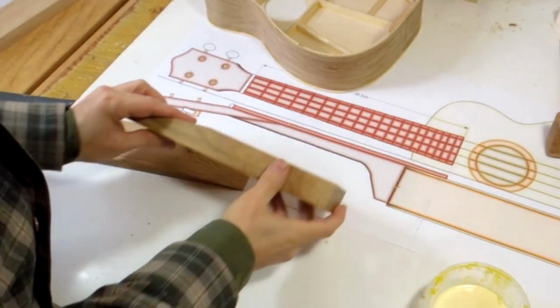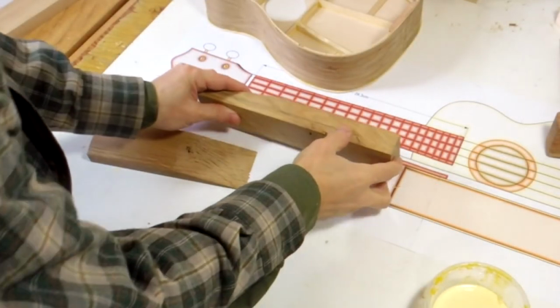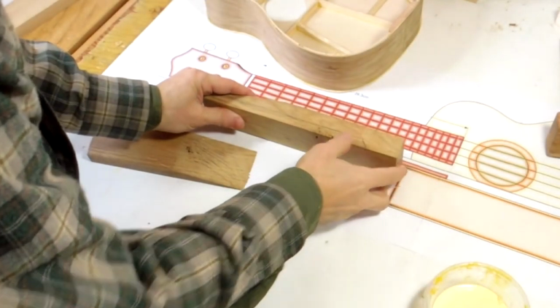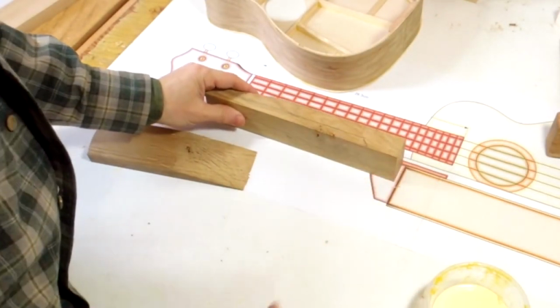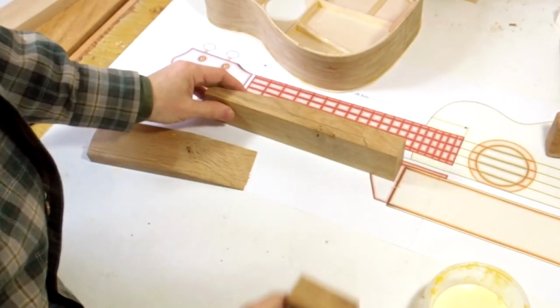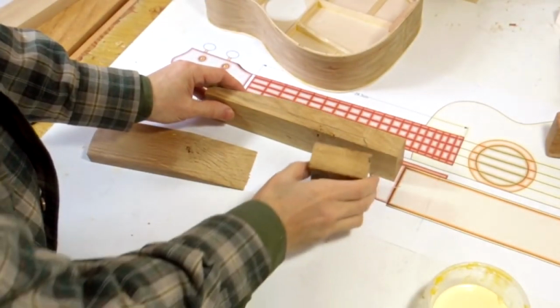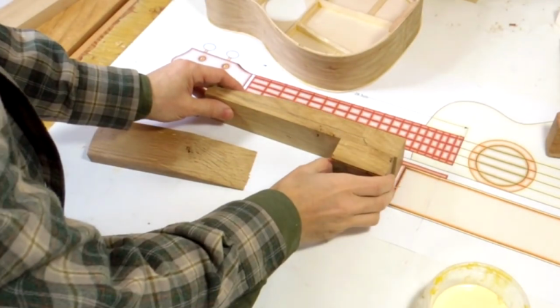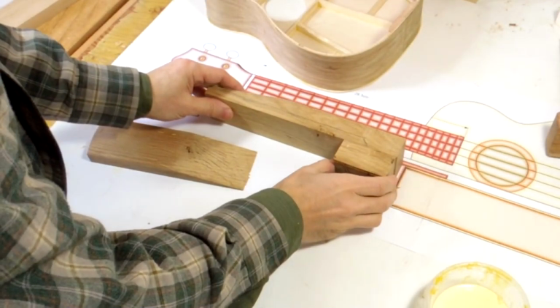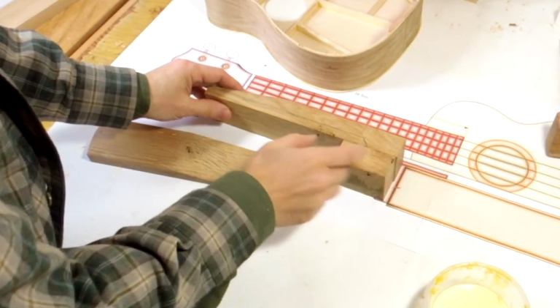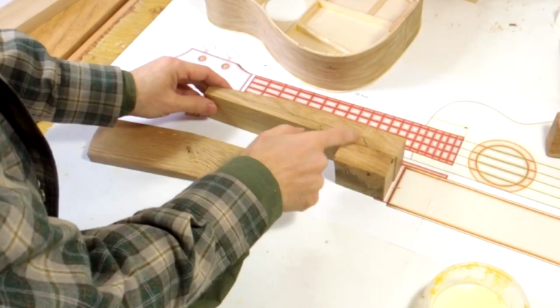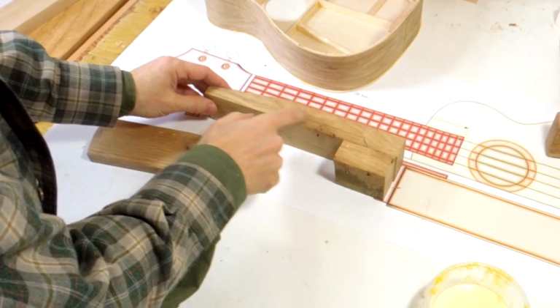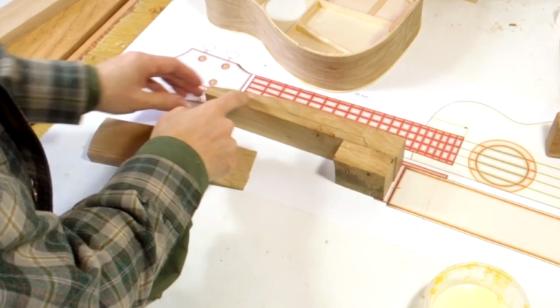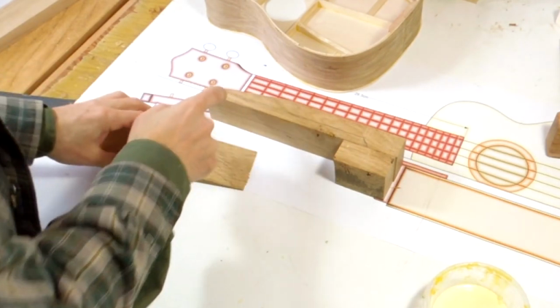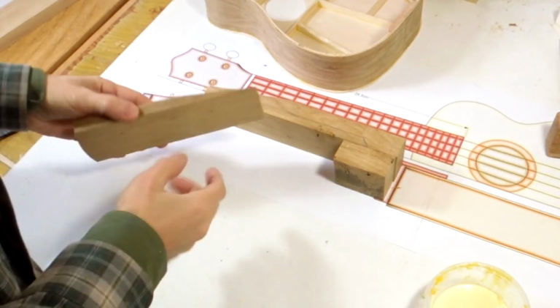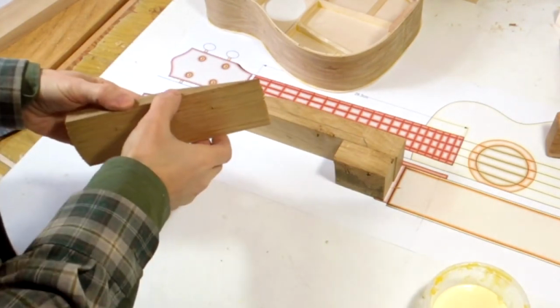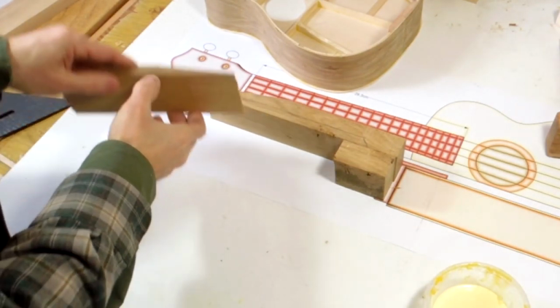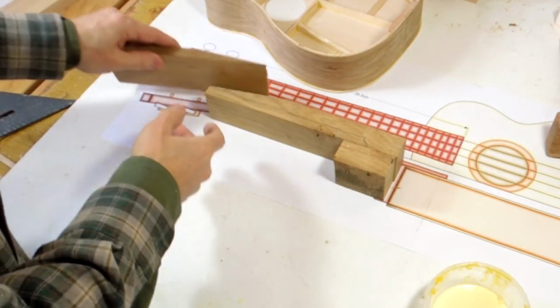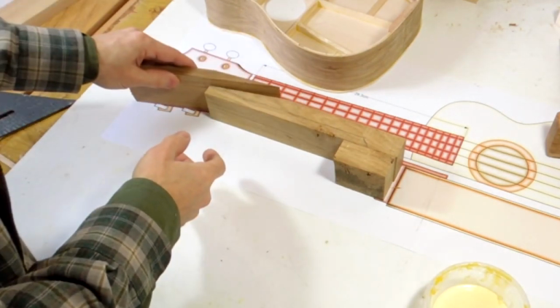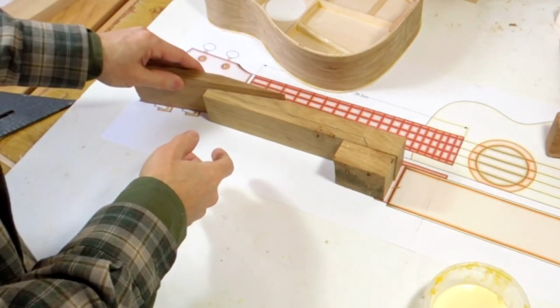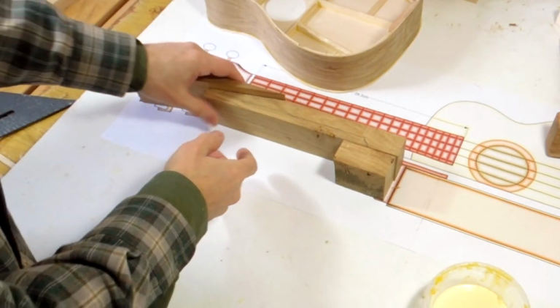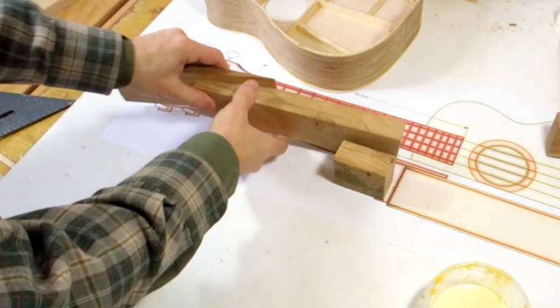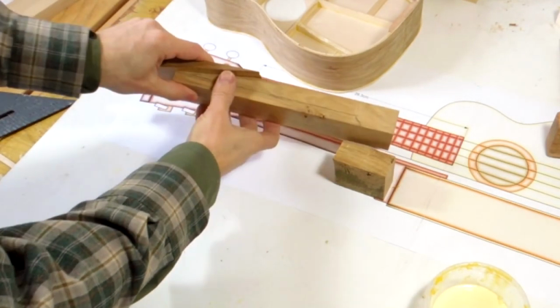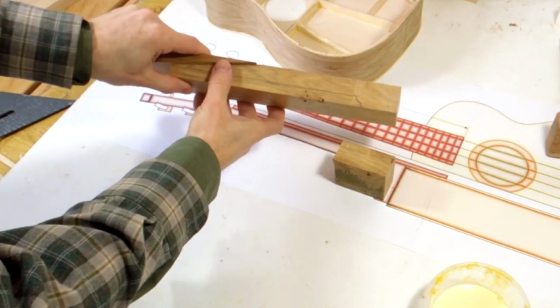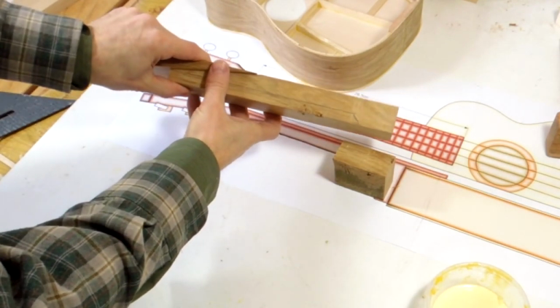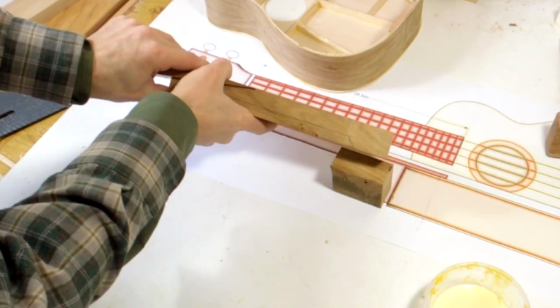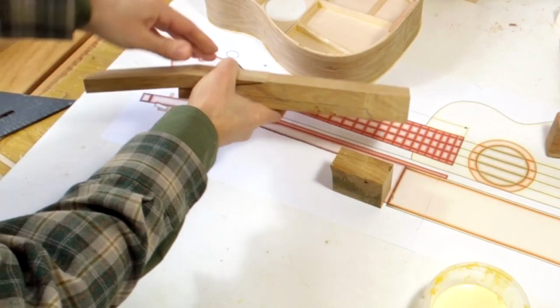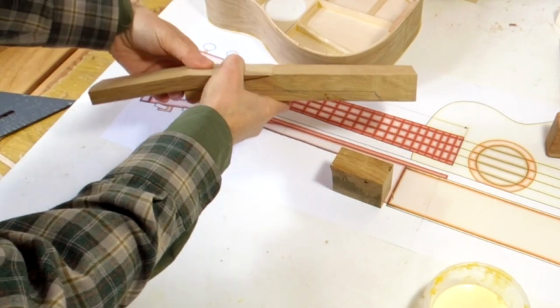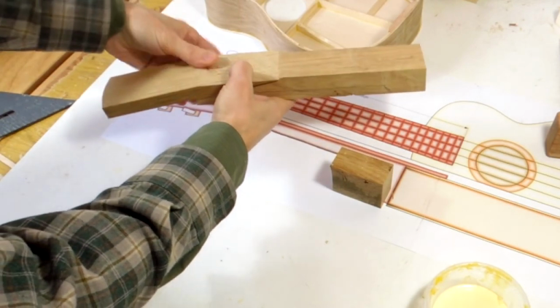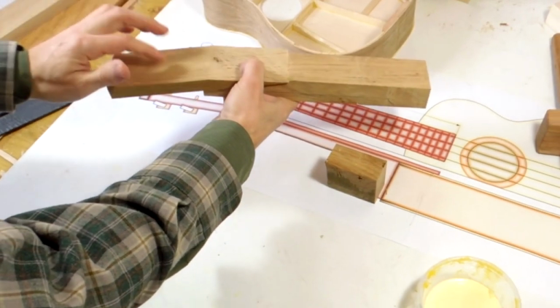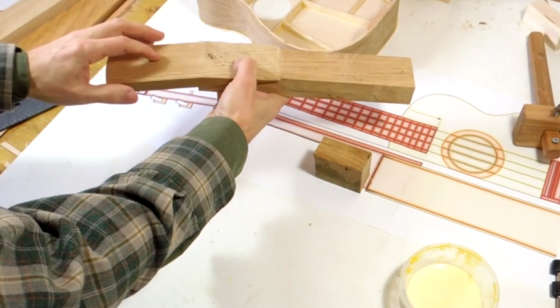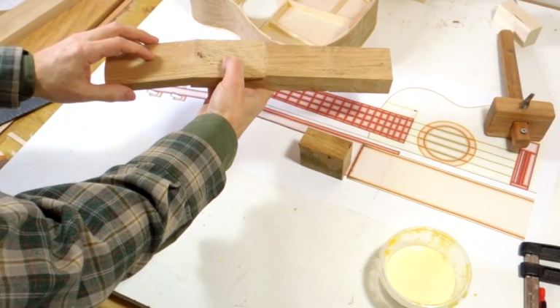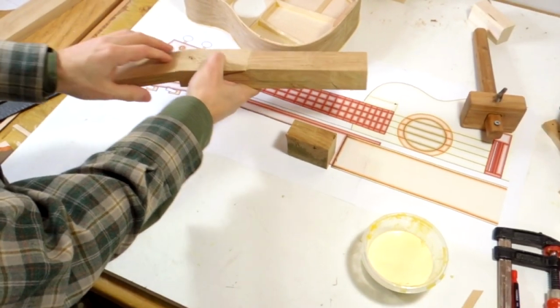Here's the neck, and this is gonna make part of the block here. I still need to cut that out here. And then this goes on here - that will form a scarf joint. And there's the head right there.